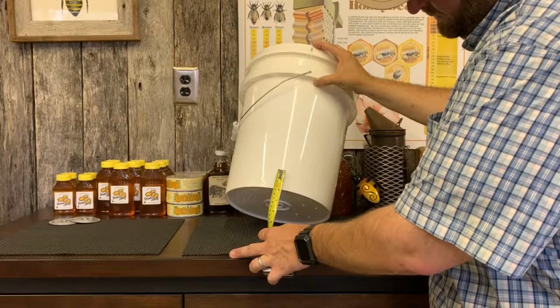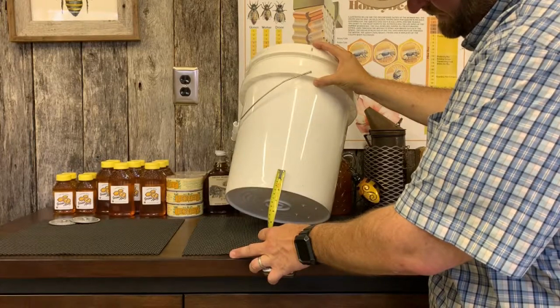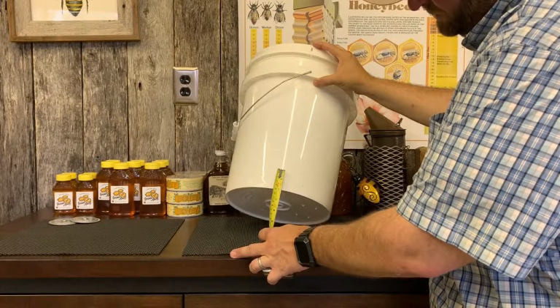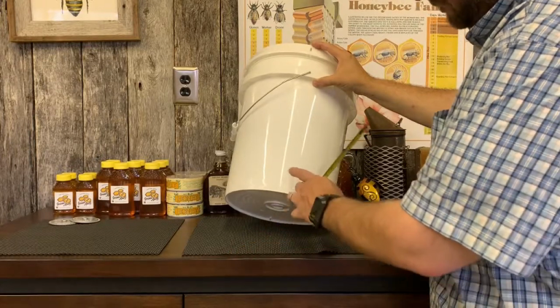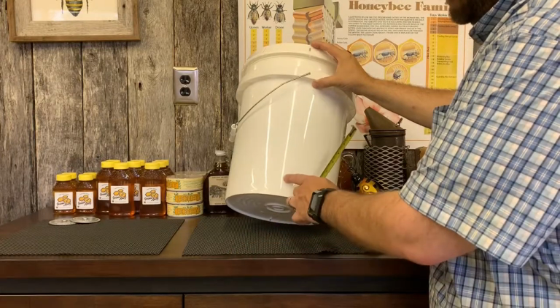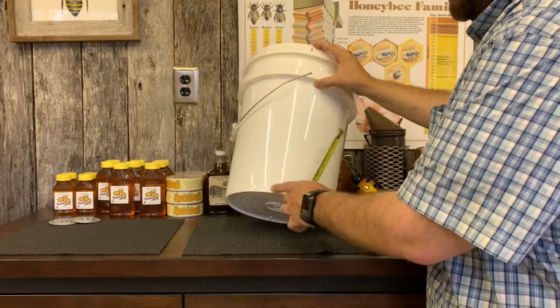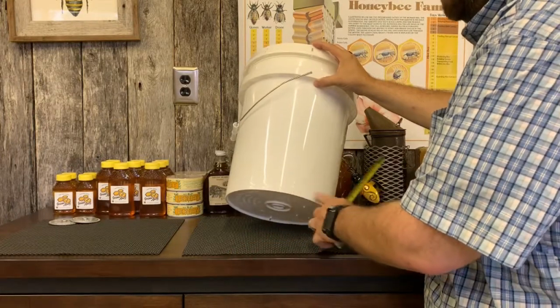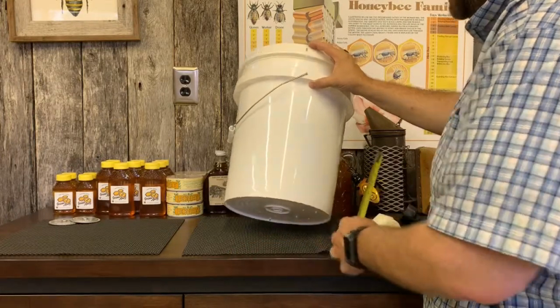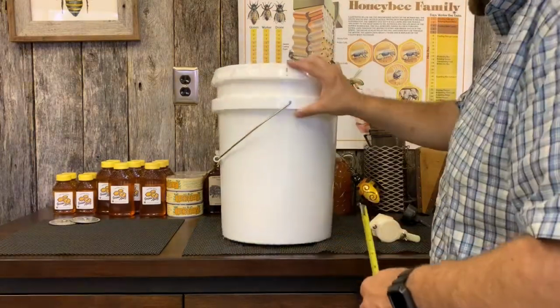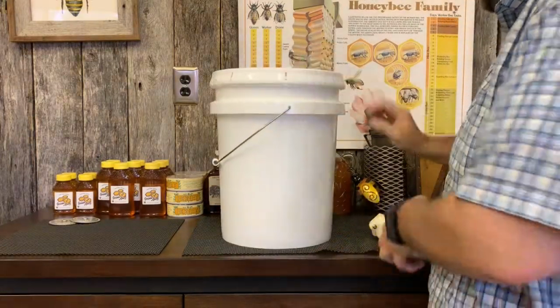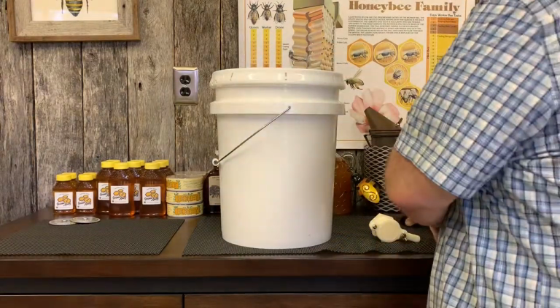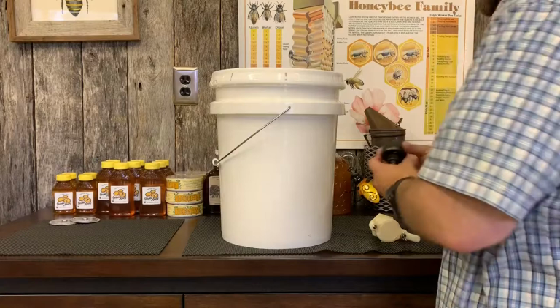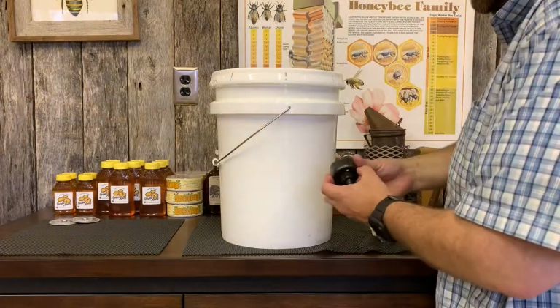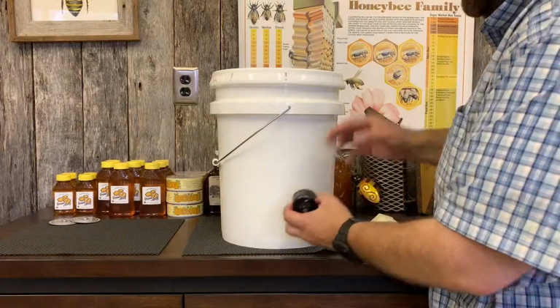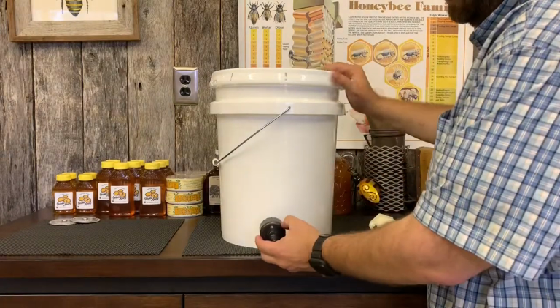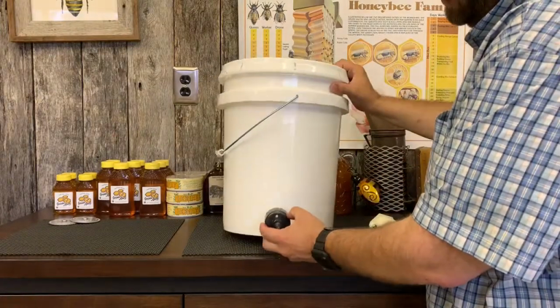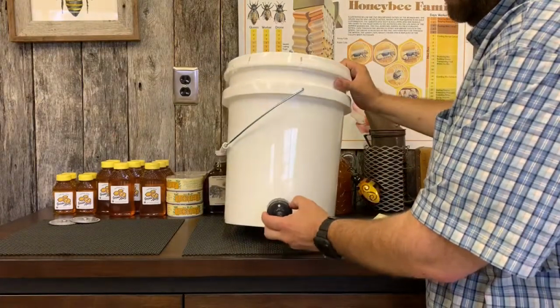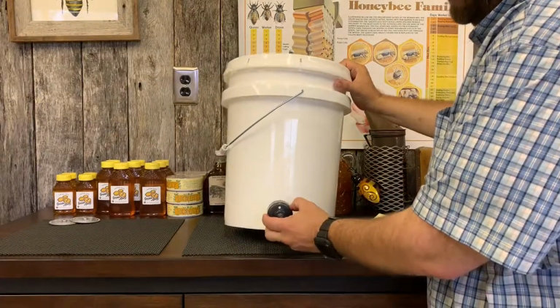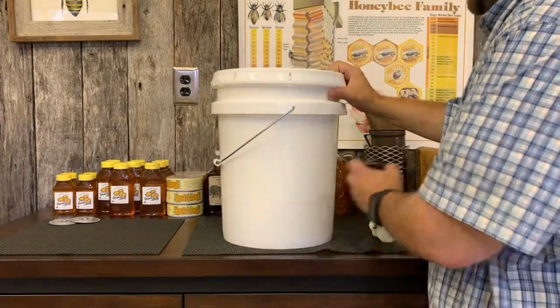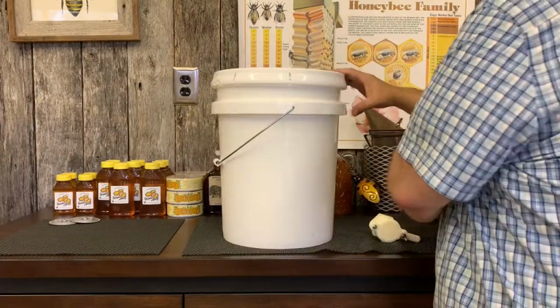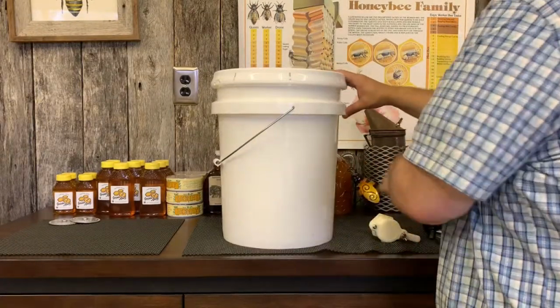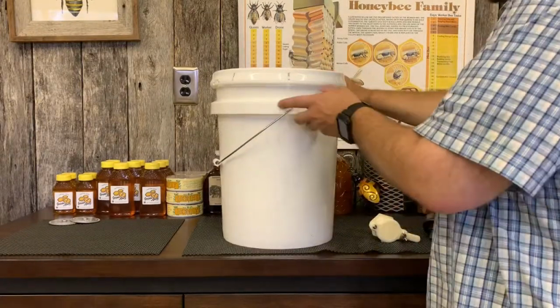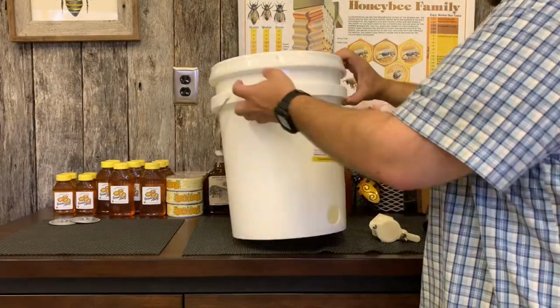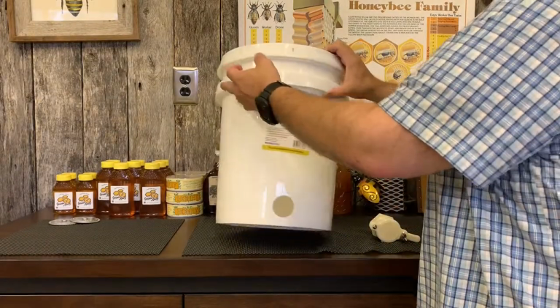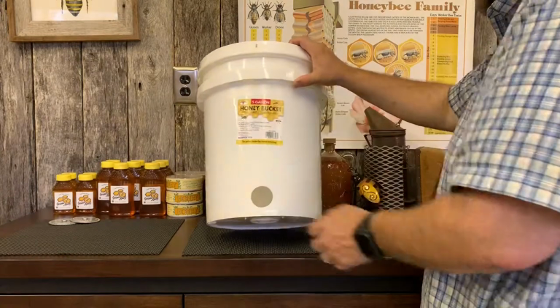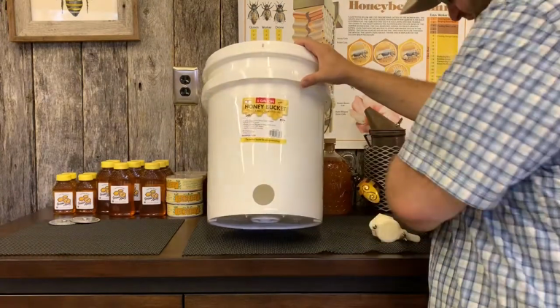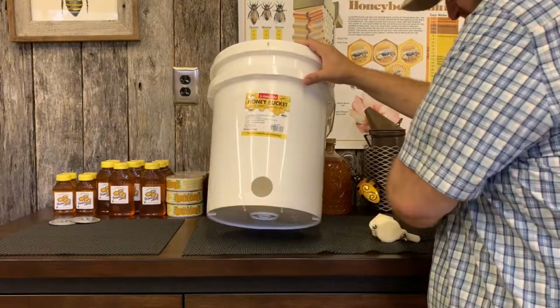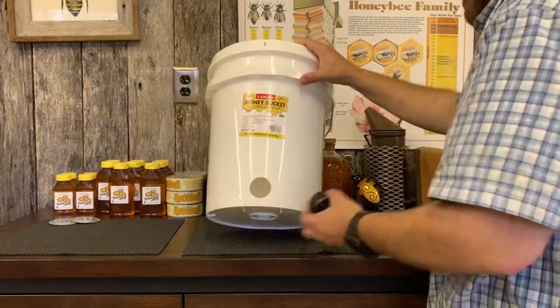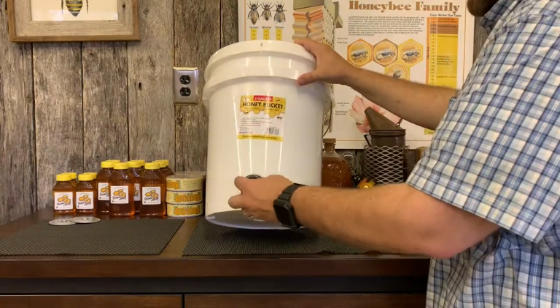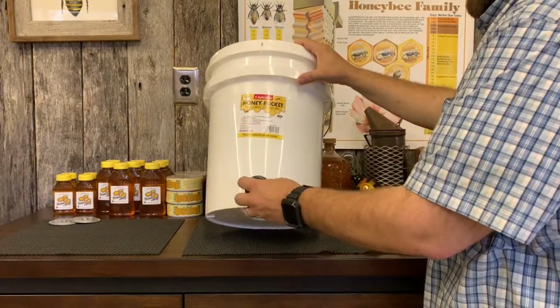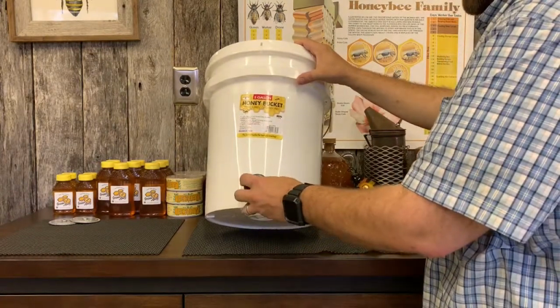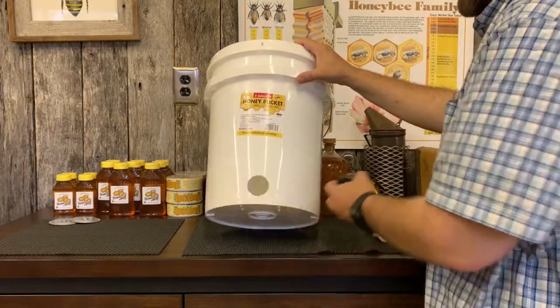Then you're going to drill your hole right into the bucket using your hole saw with a standard drill. This bucket's pre-drilled so it's going to show you how it looks when you're done, but you're going to drill that hole with your hole saw.